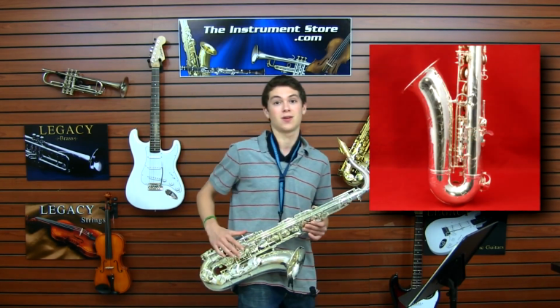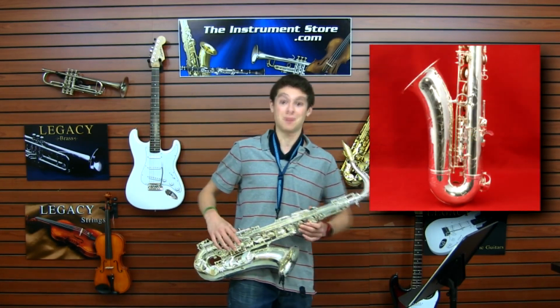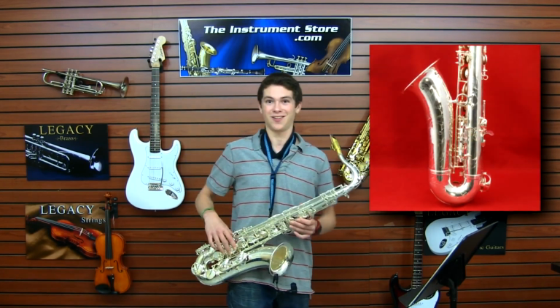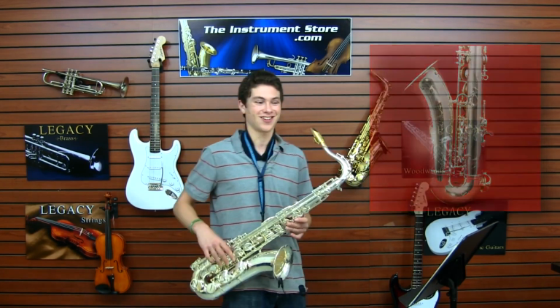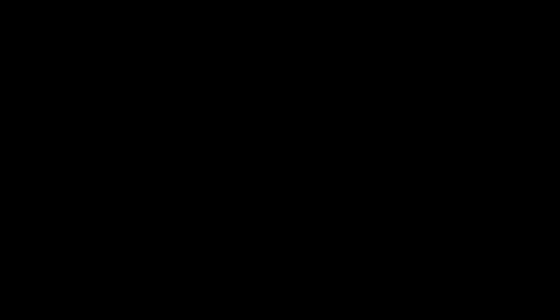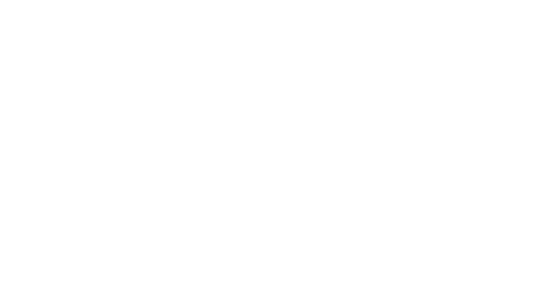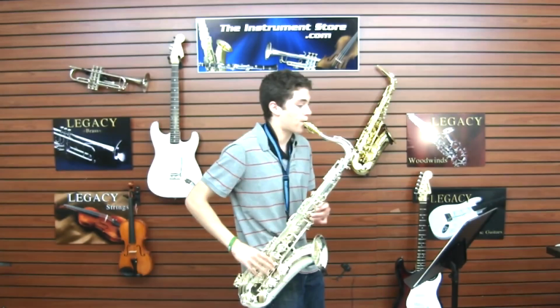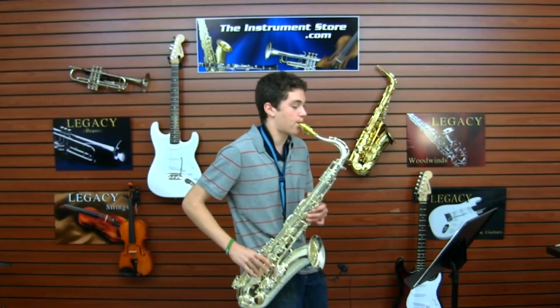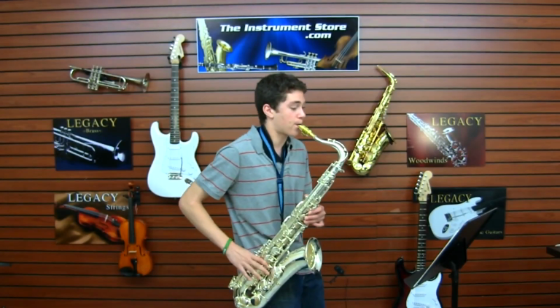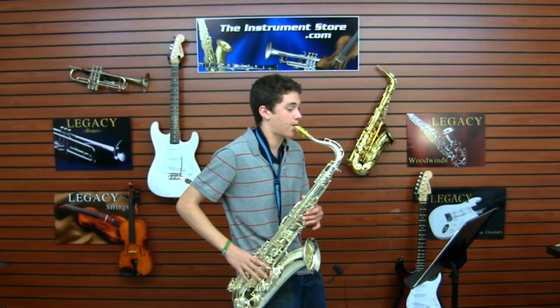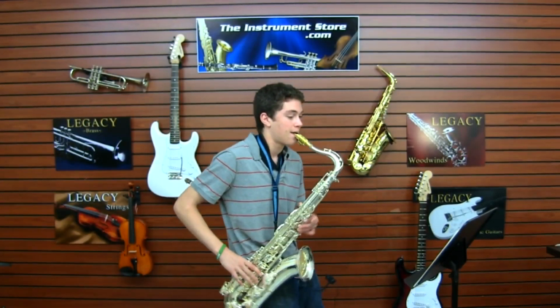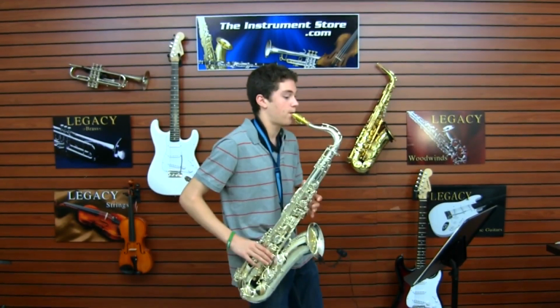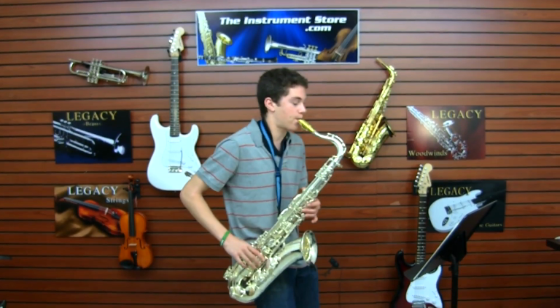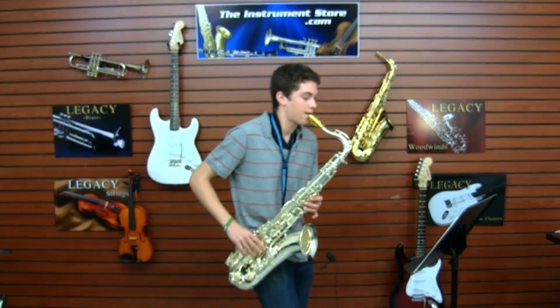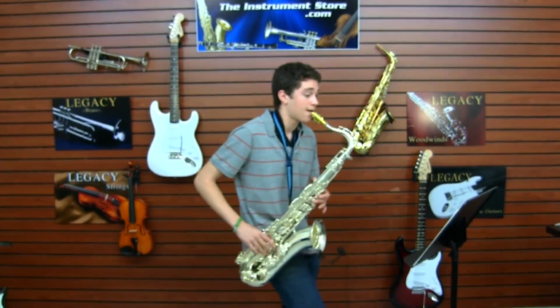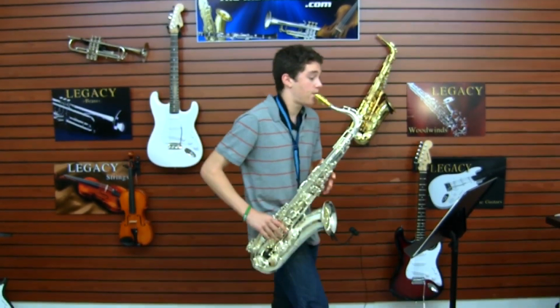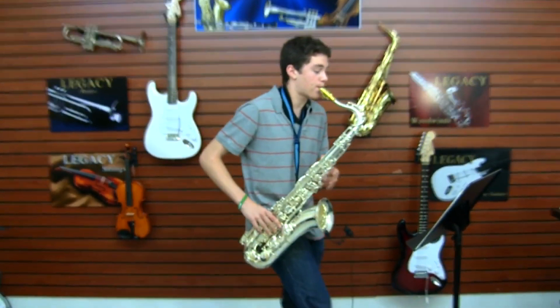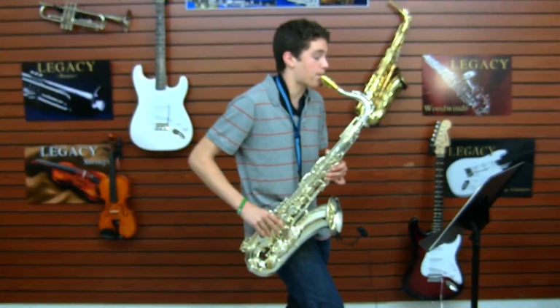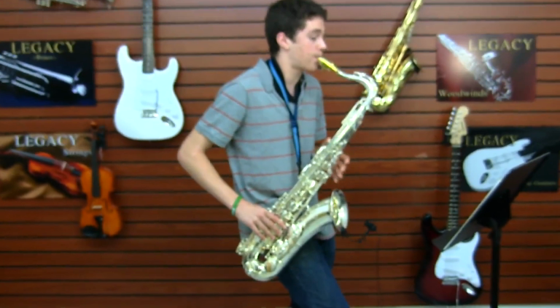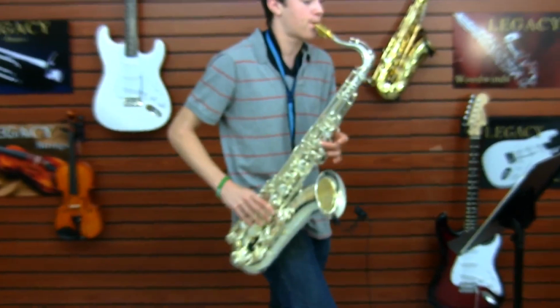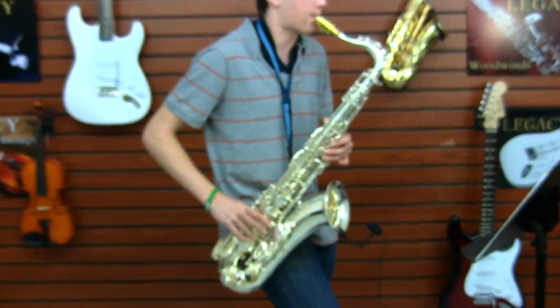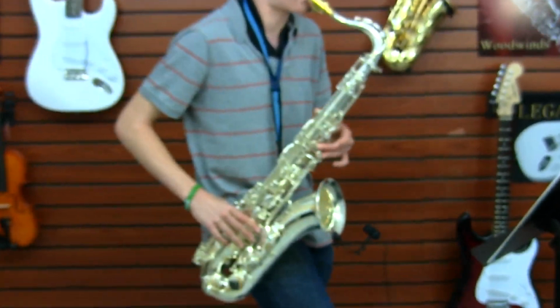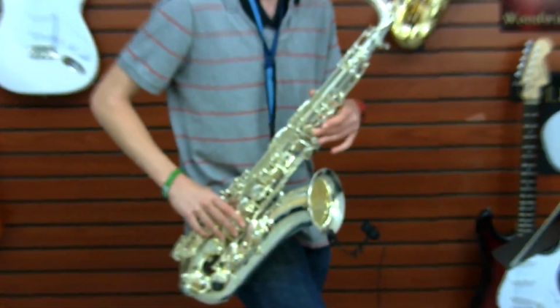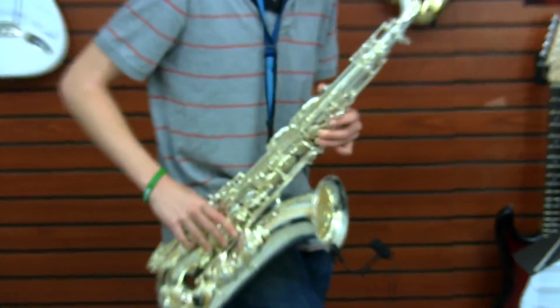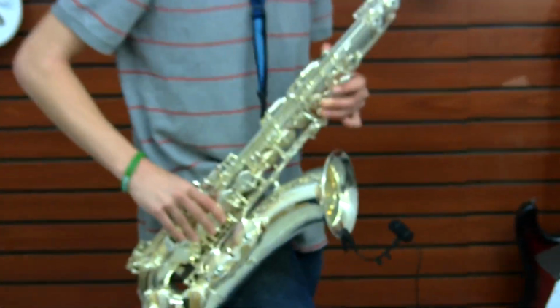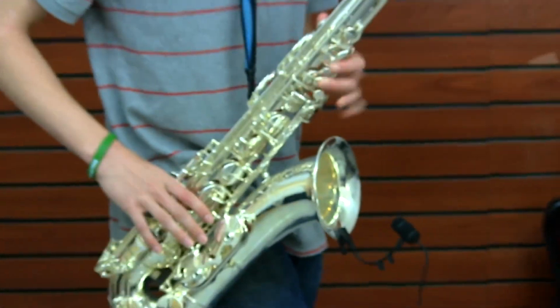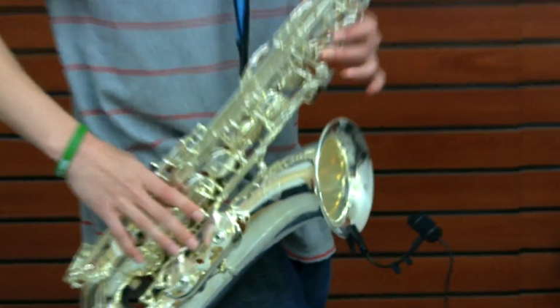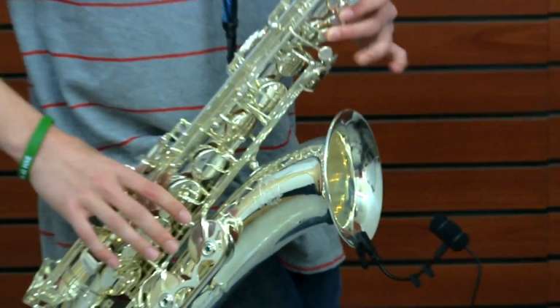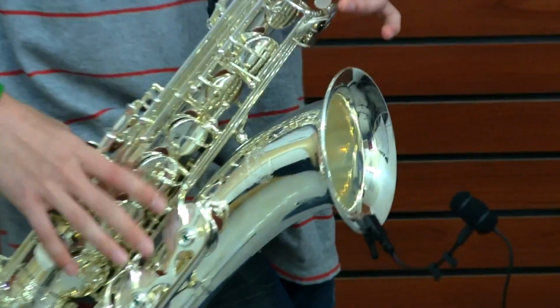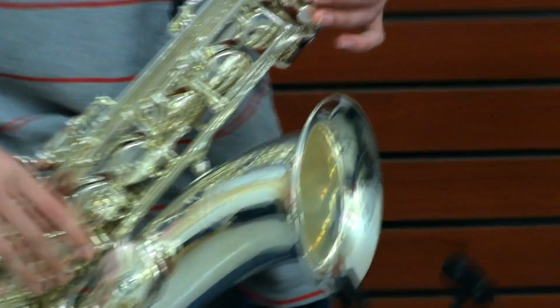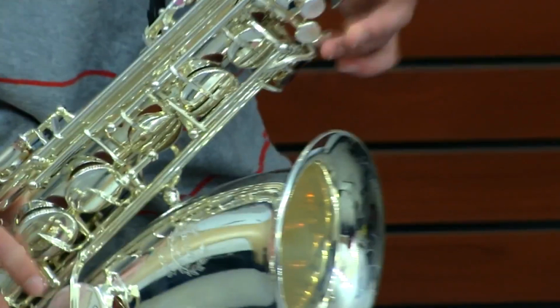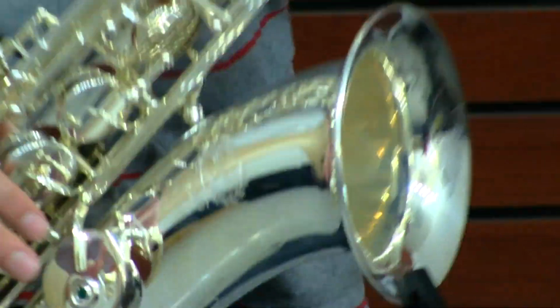So let me play a little for you. Thank you.